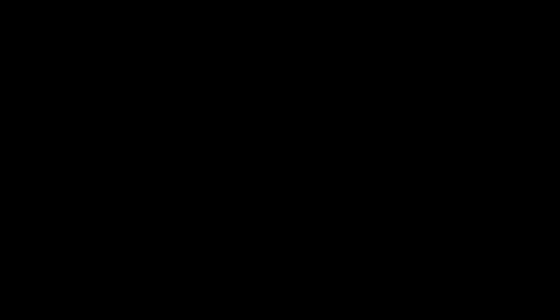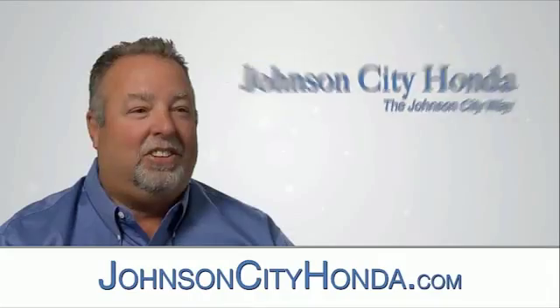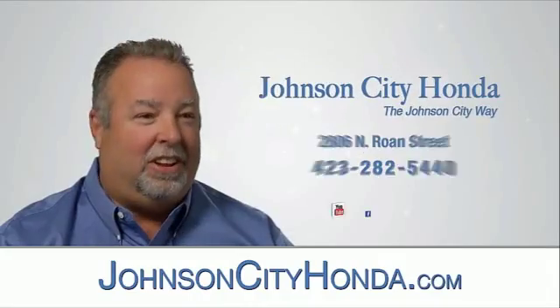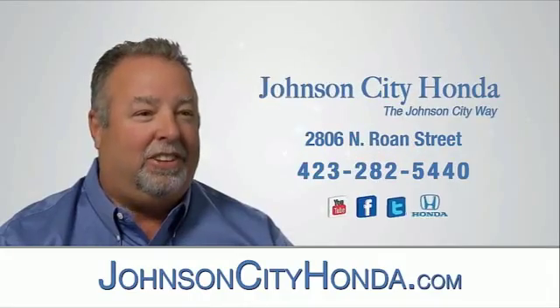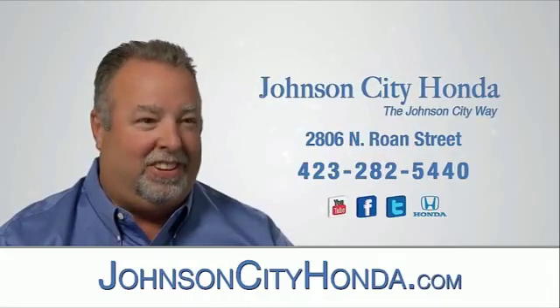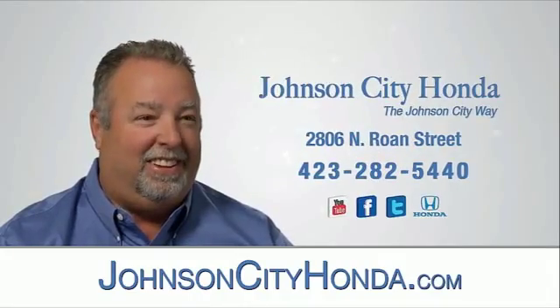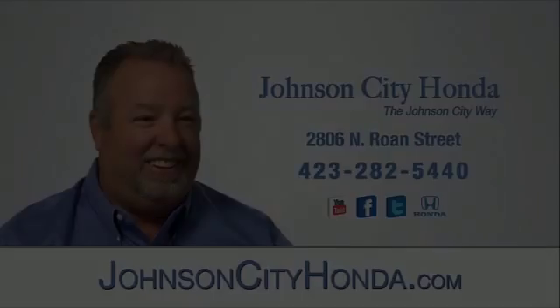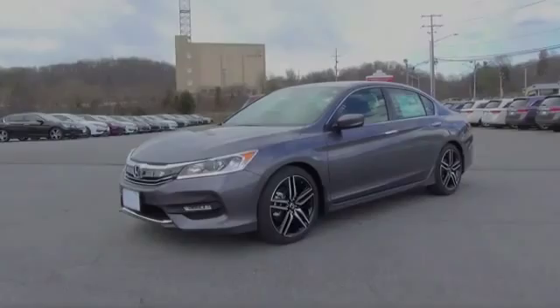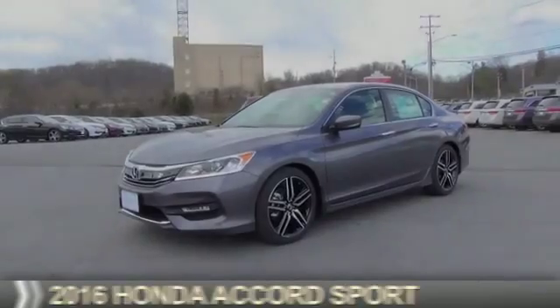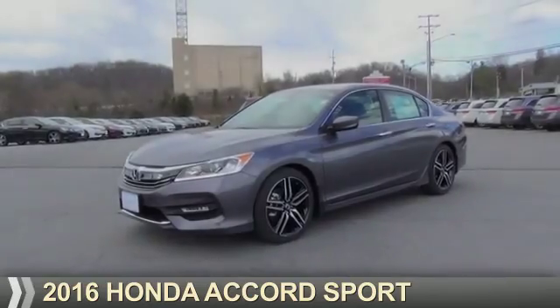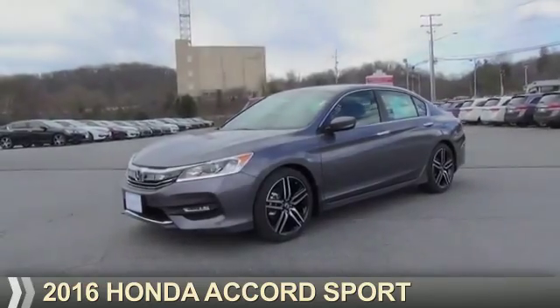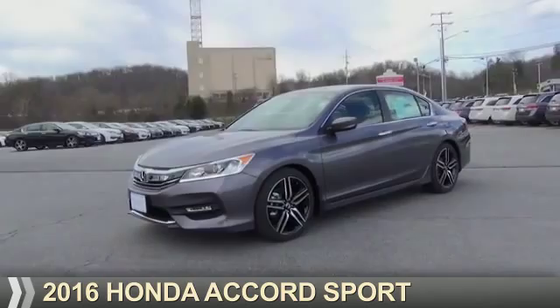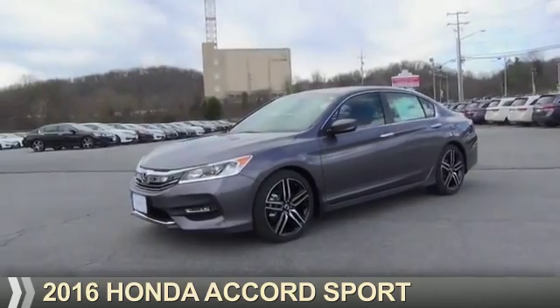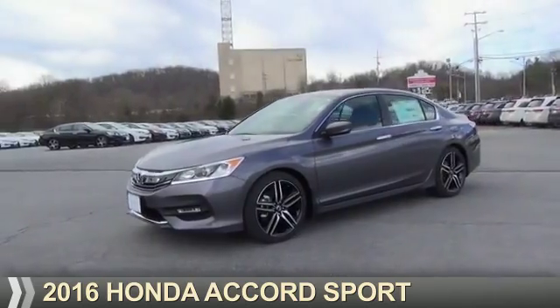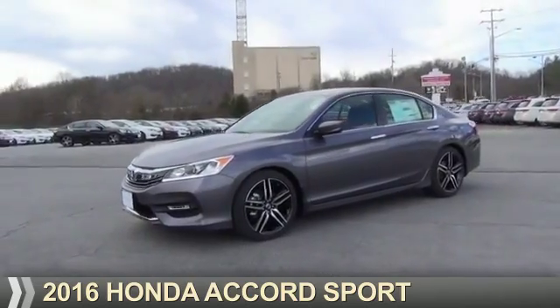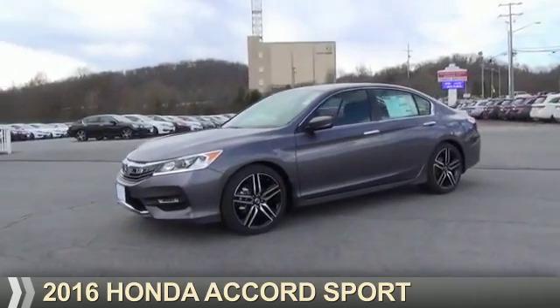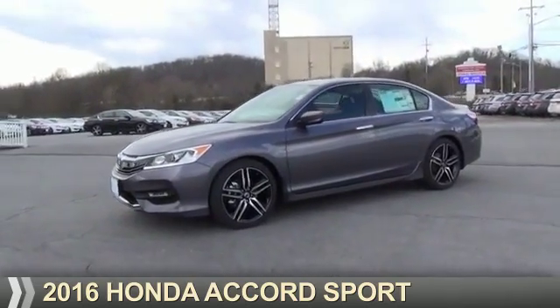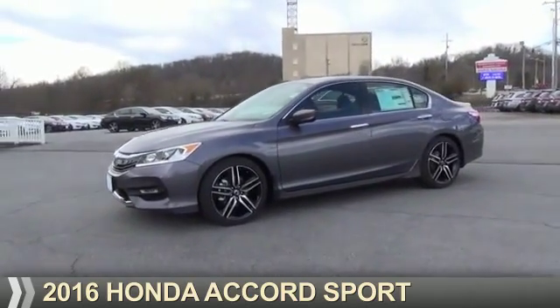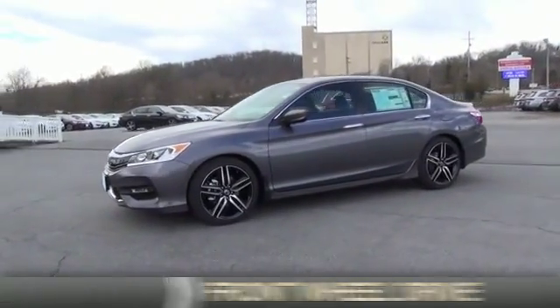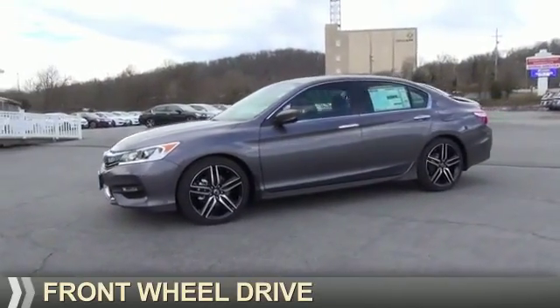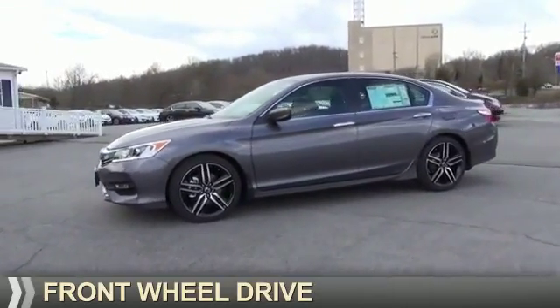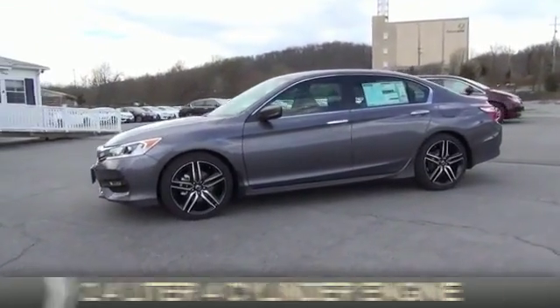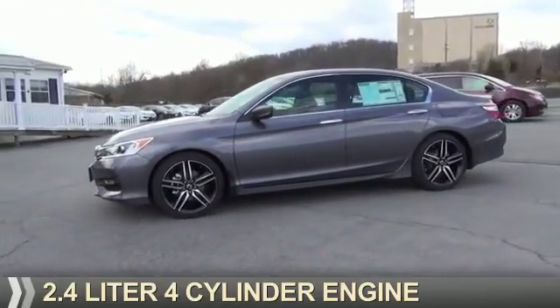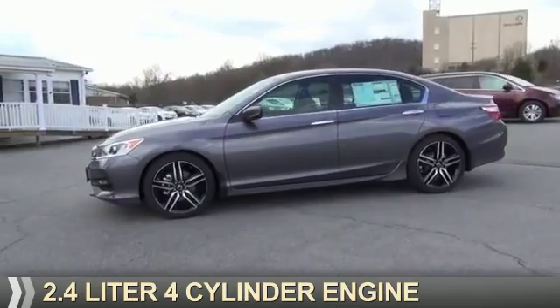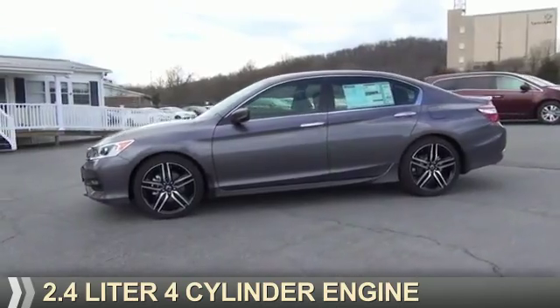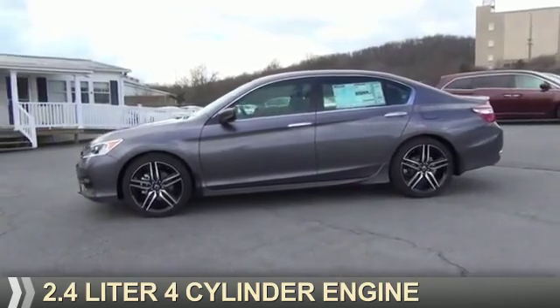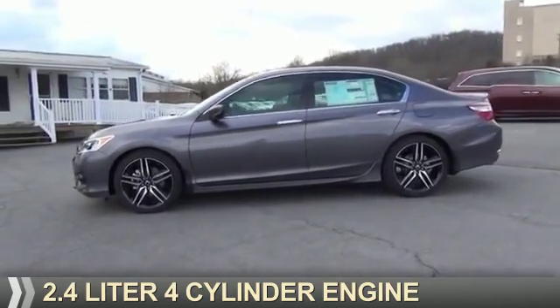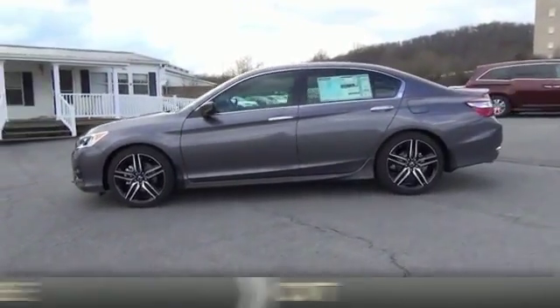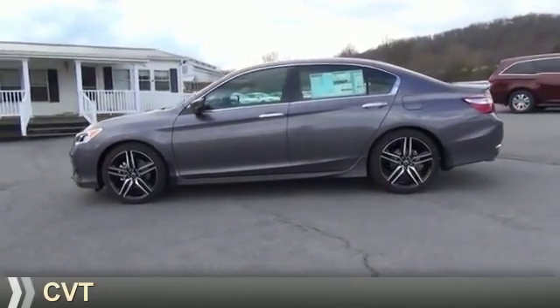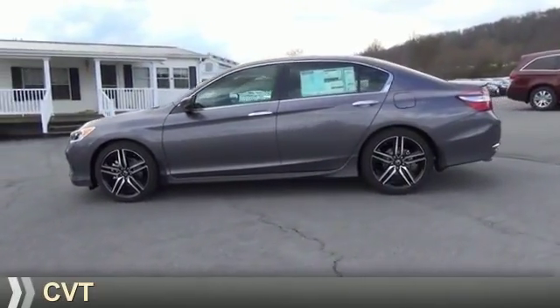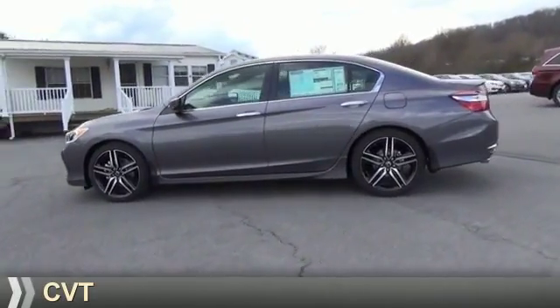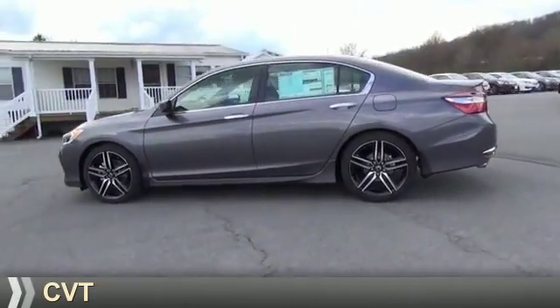Johnson City Honda, Johnson City. Presenting the 2016 Honda Accord. It's powered by front wheel drive, a 2.4 liter 4 cylinder engine, and a continuously variable transmission.